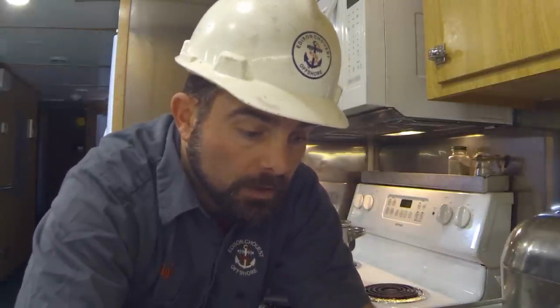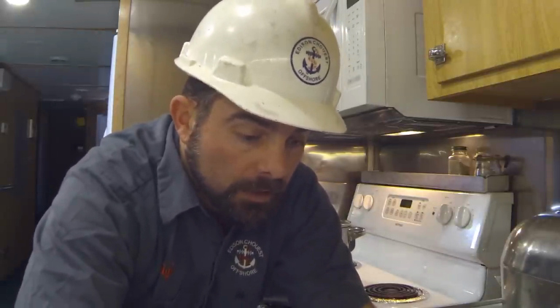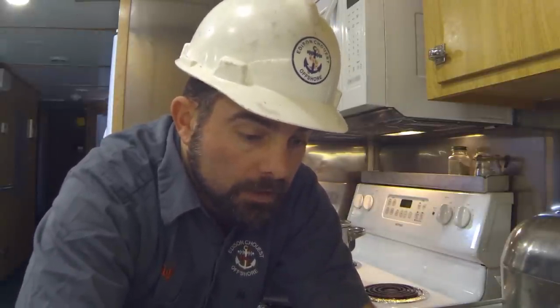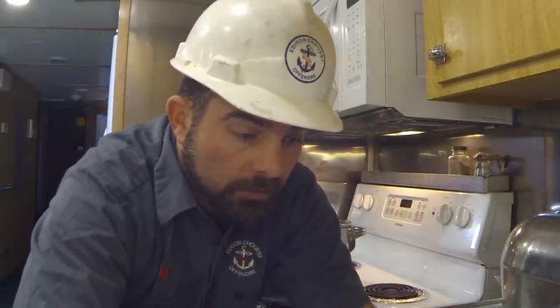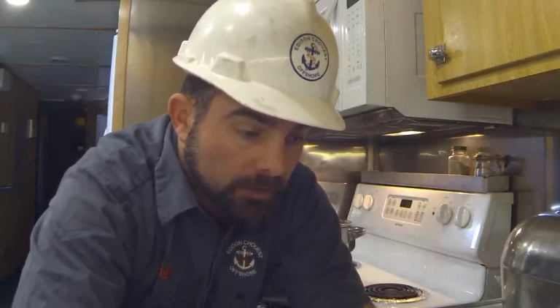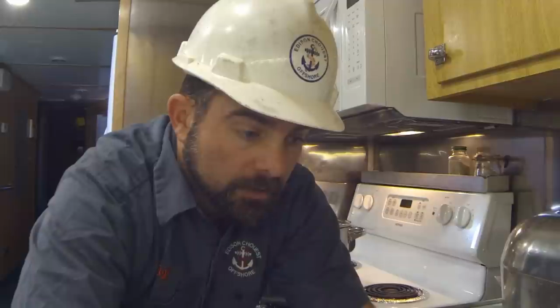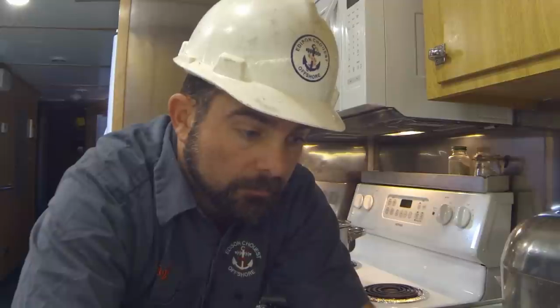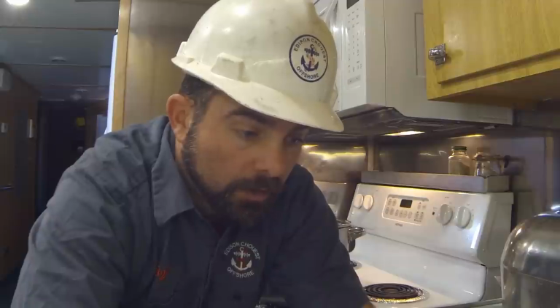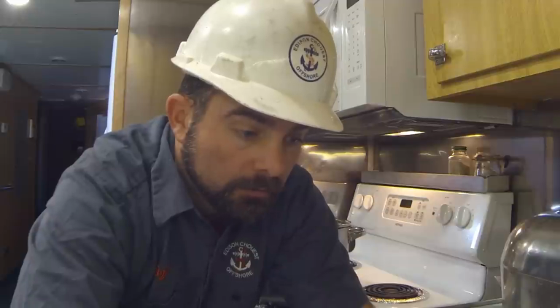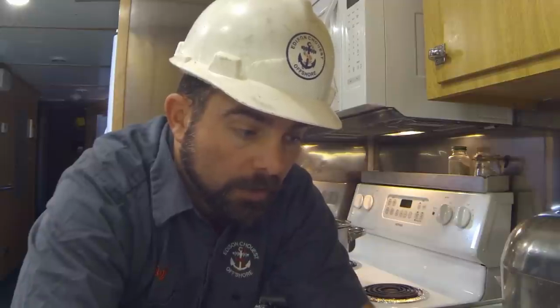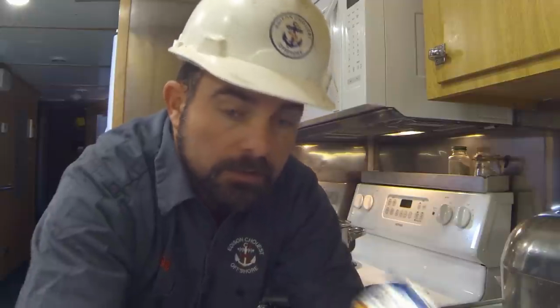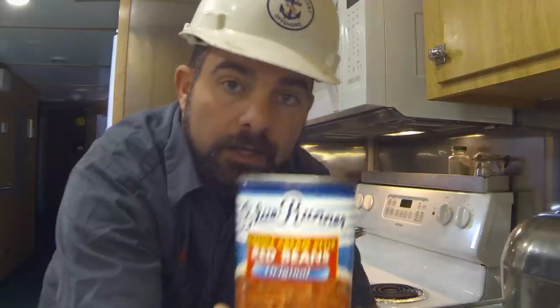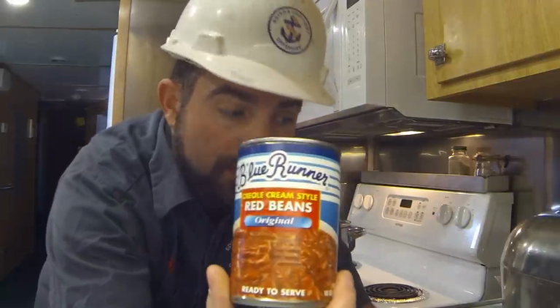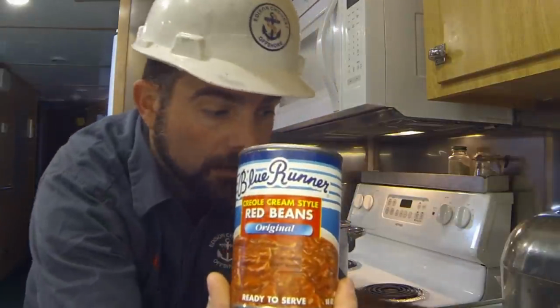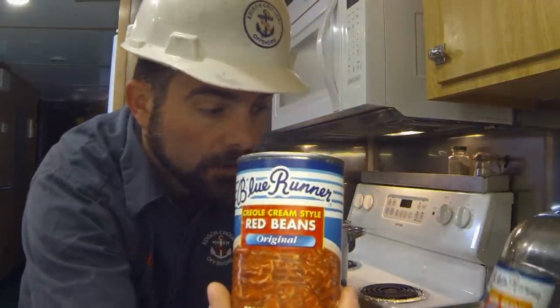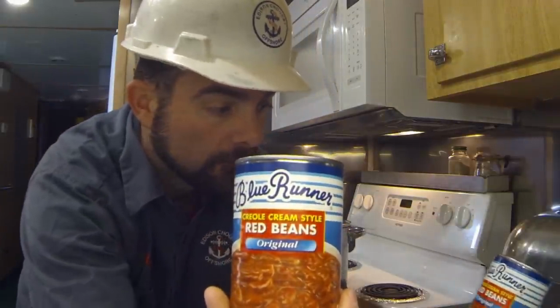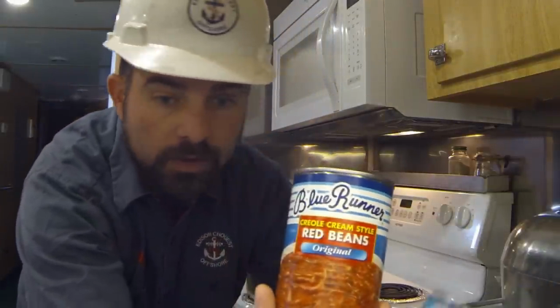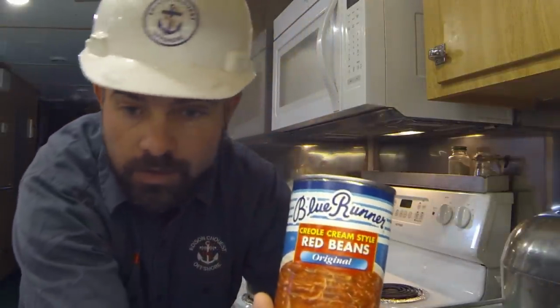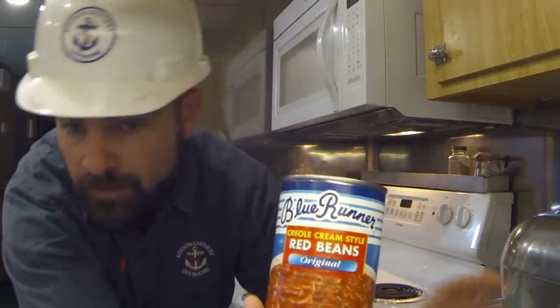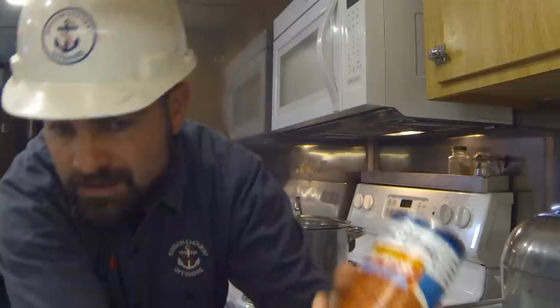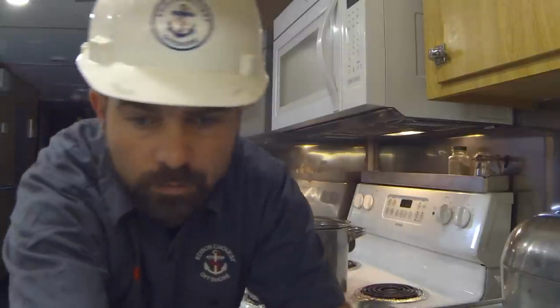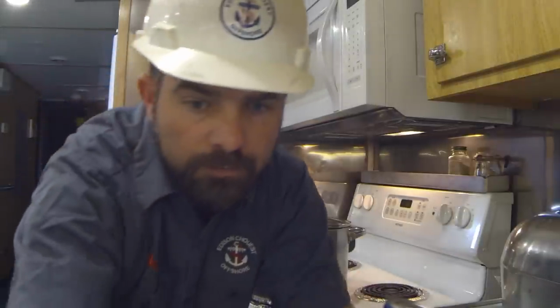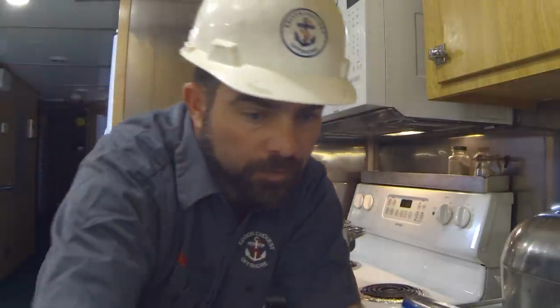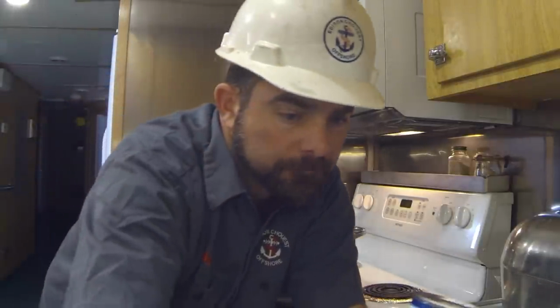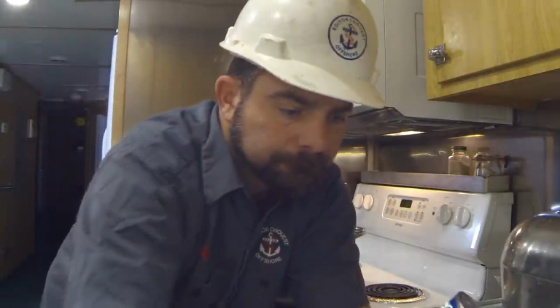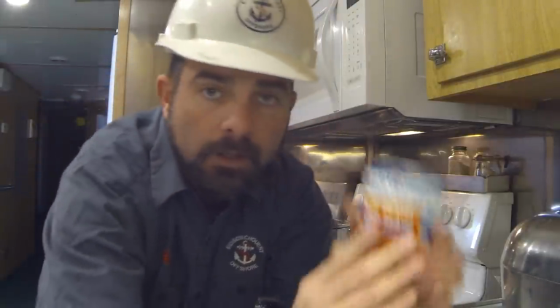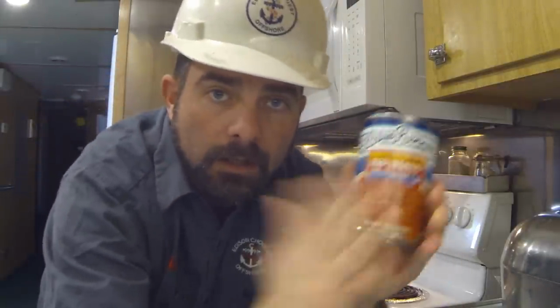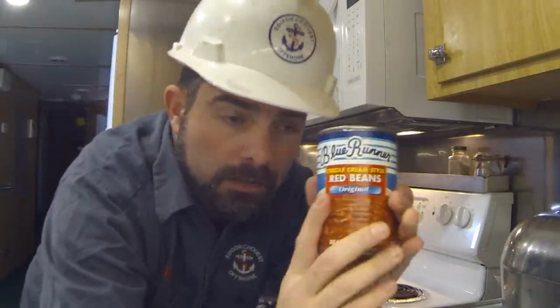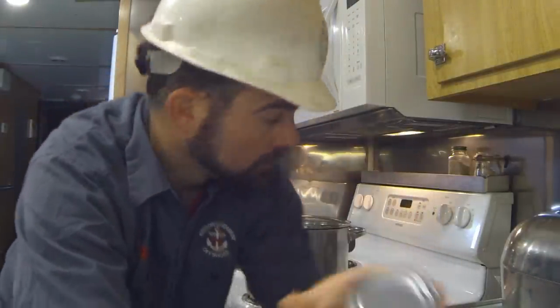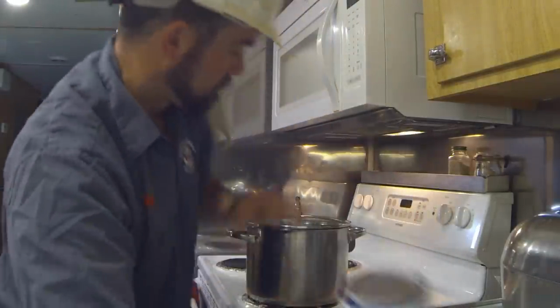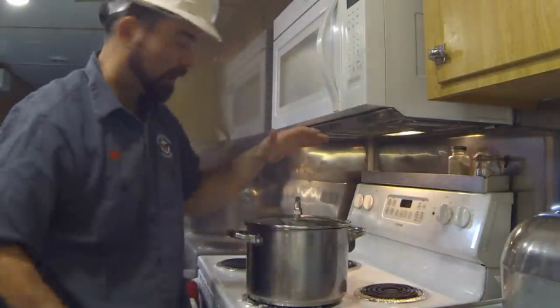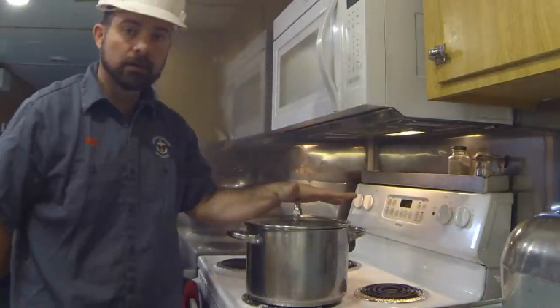So the ingredients for this are going to be some Blue Runner red beans. You can get the creamy style. They have an original, which I have here. They have a spicy one which is pretty good. And a pot to cook it in.